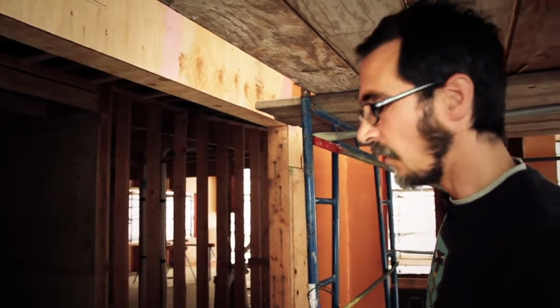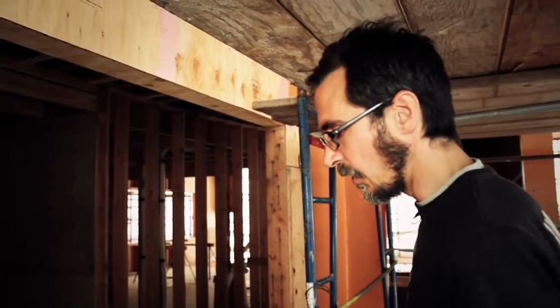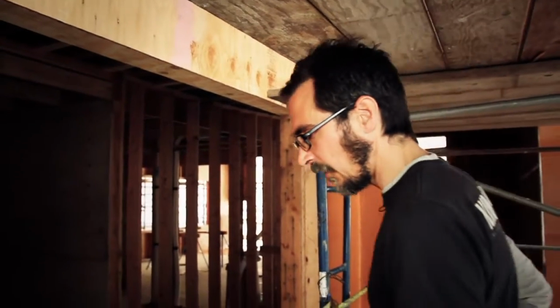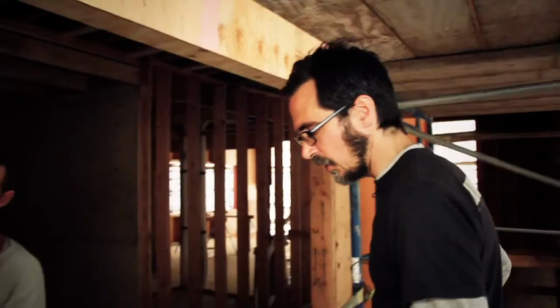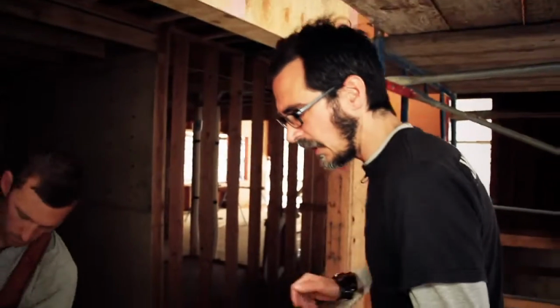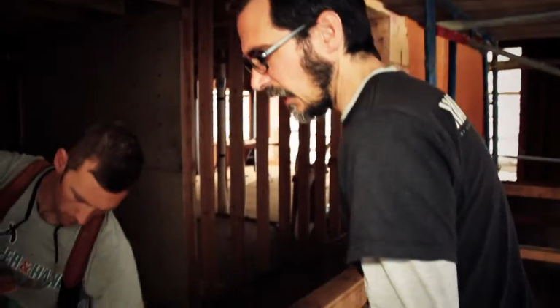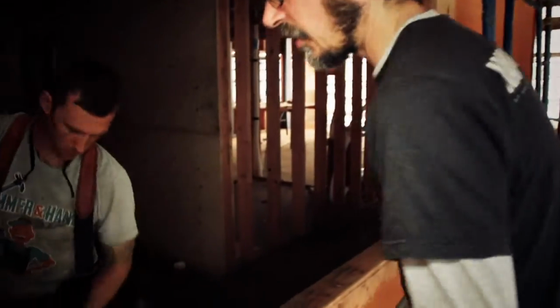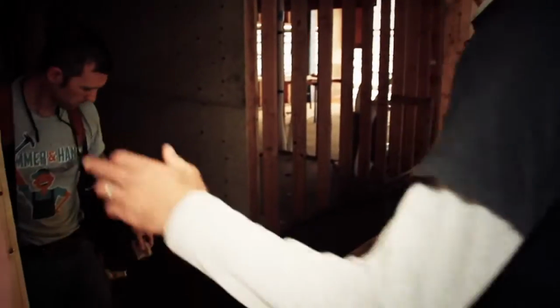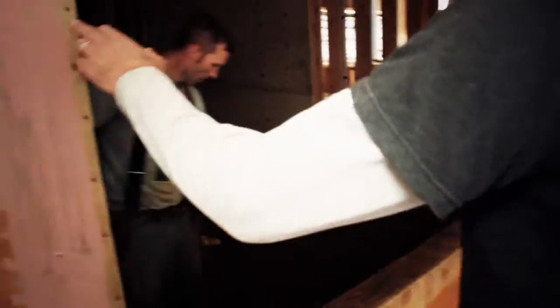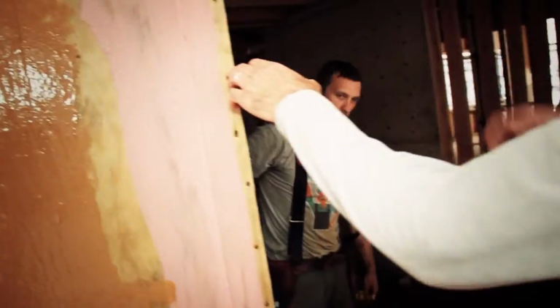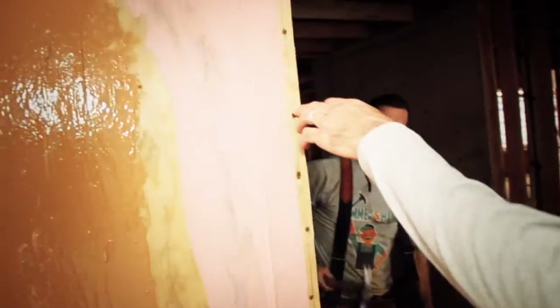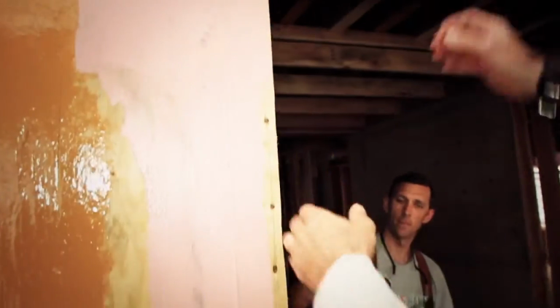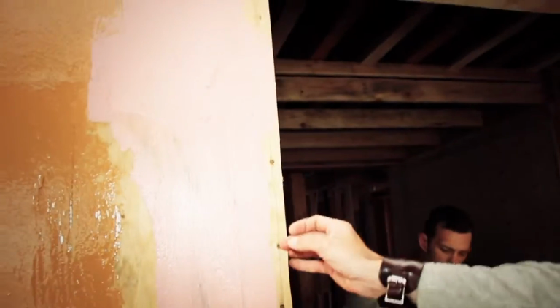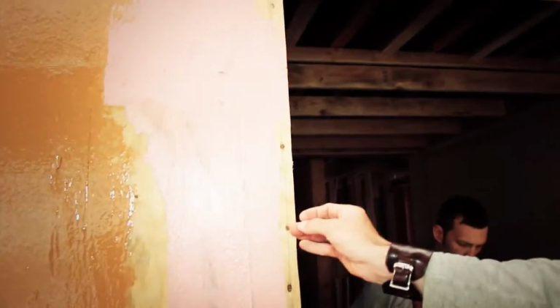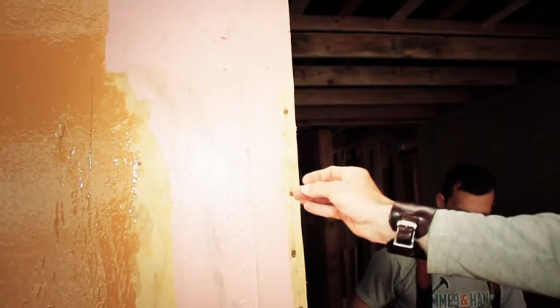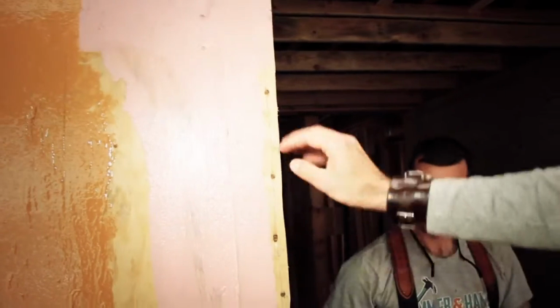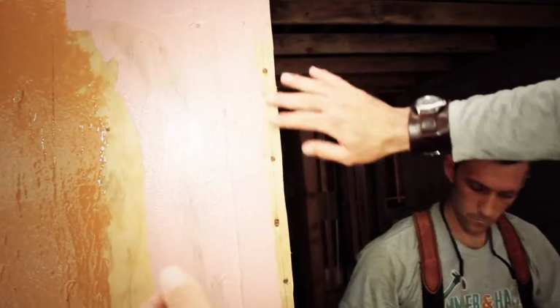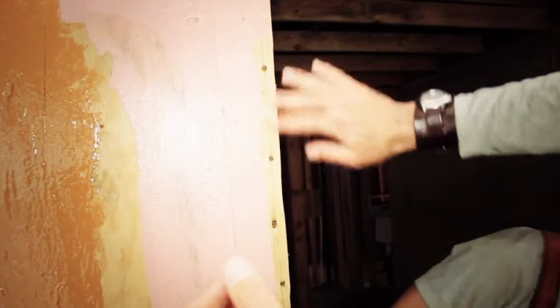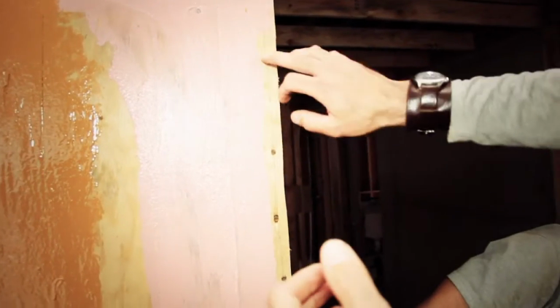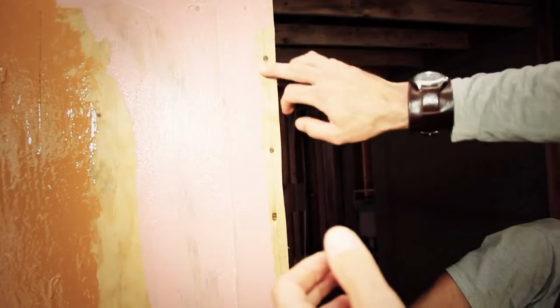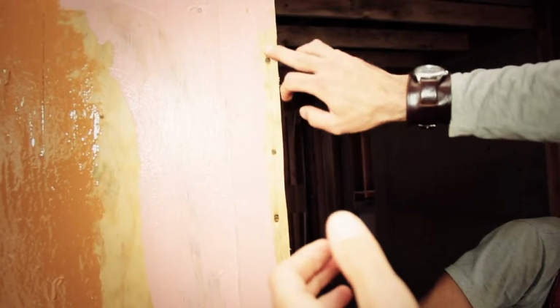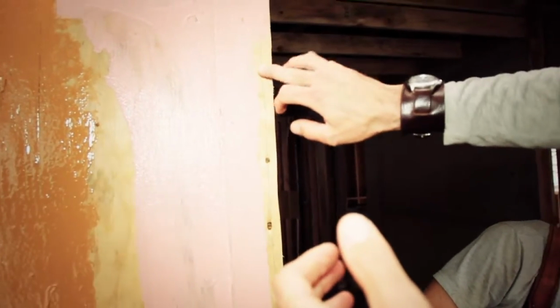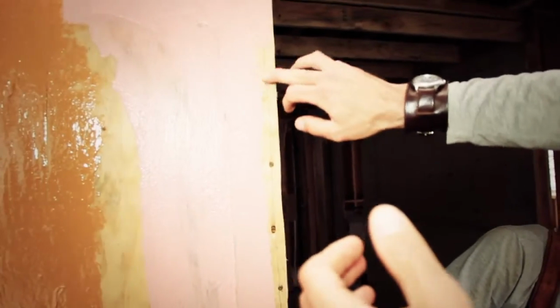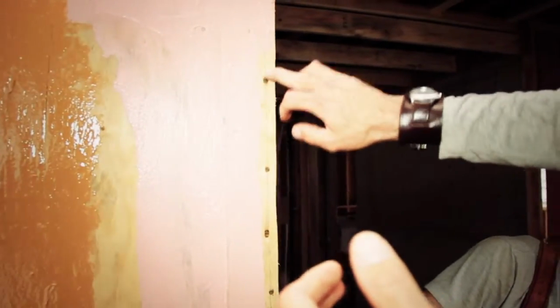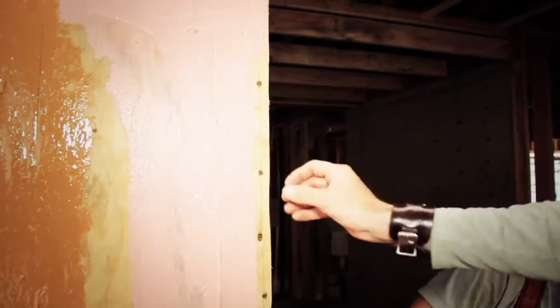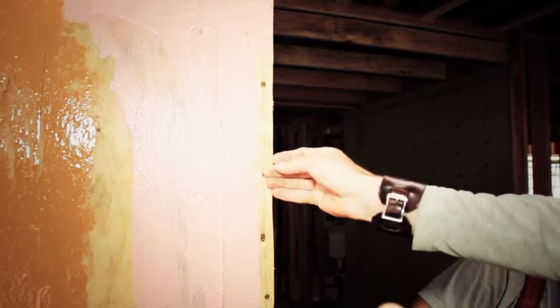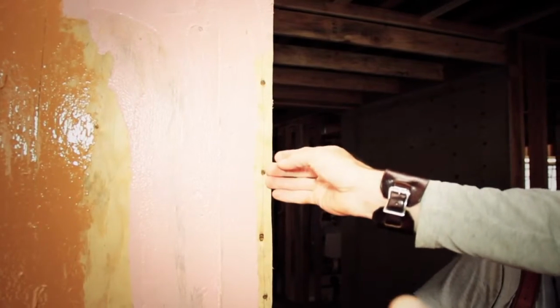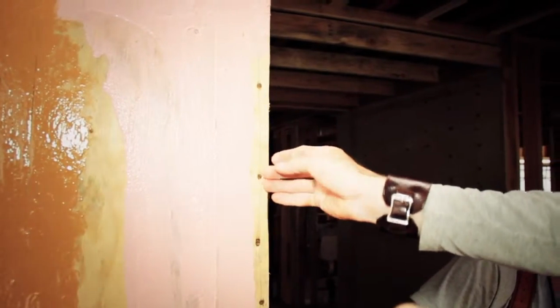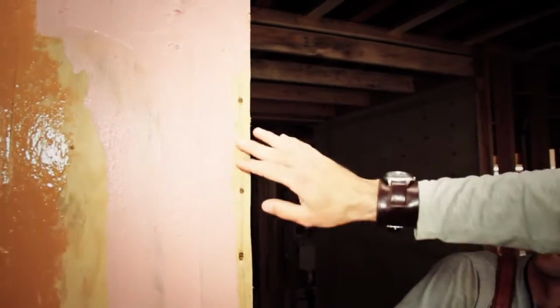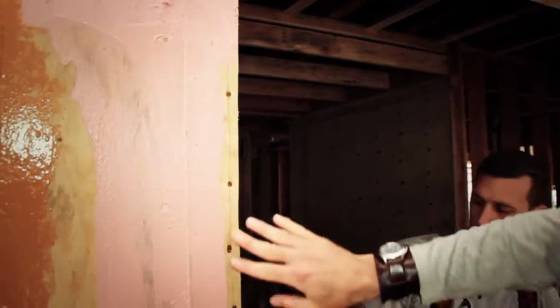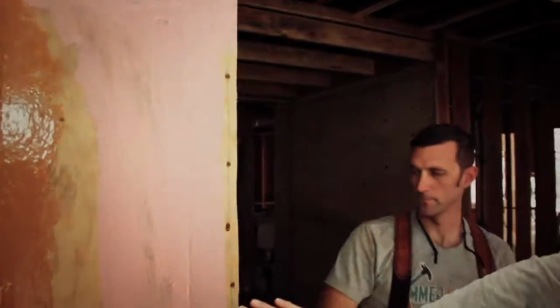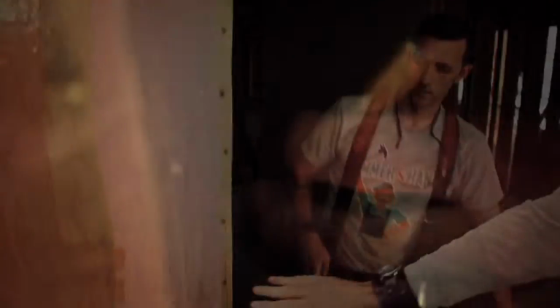The next step is to set all the nails. Occasionally when you run the sheeting off you get a nail that sticks proud. Really for shear you want the nail to be perfectly flush — in an ideal world that's what happens, but occasionally they stick out a little bit. So we go through and set all the nails.